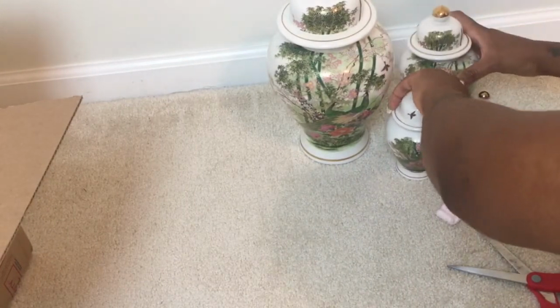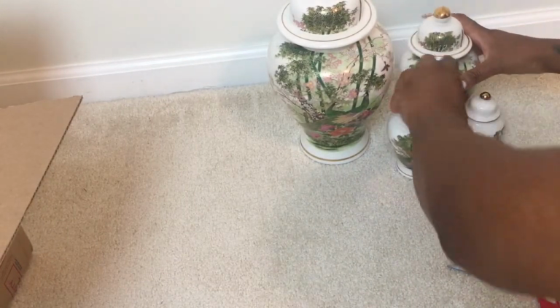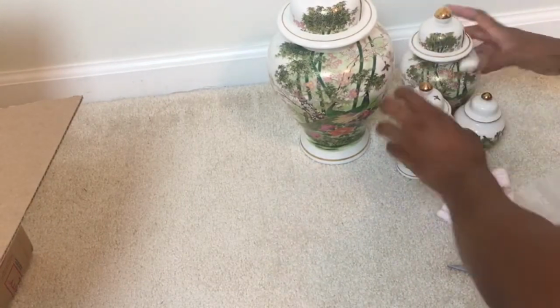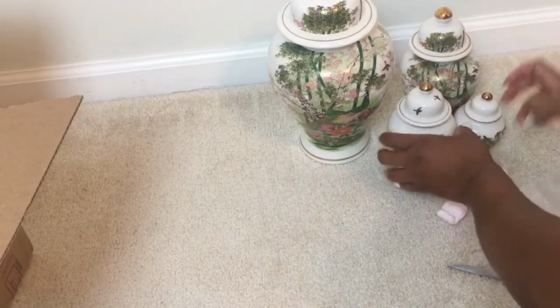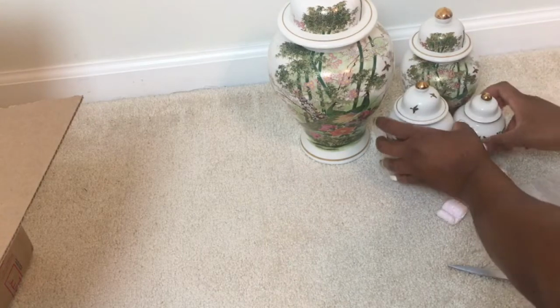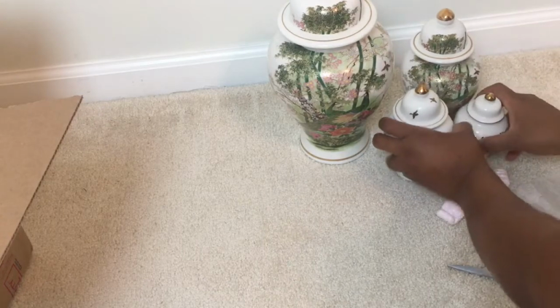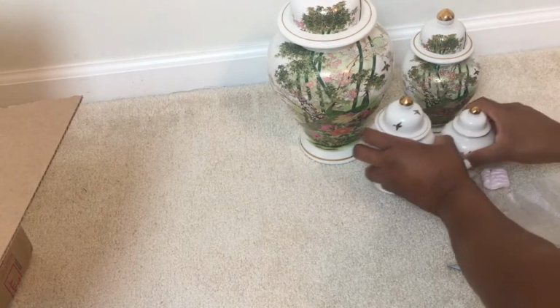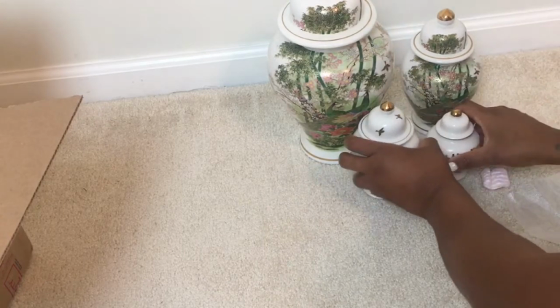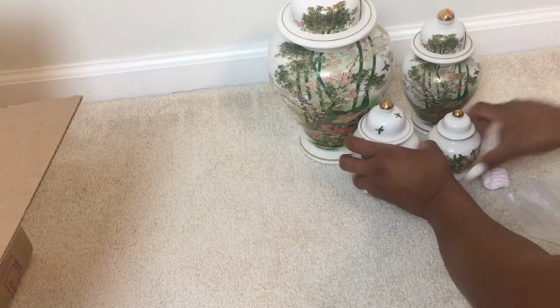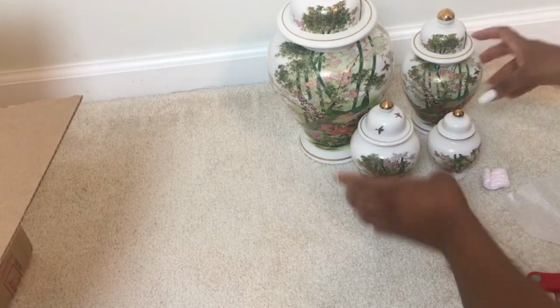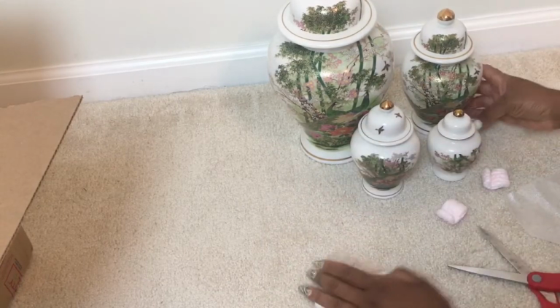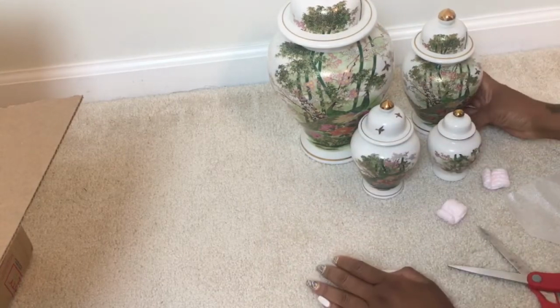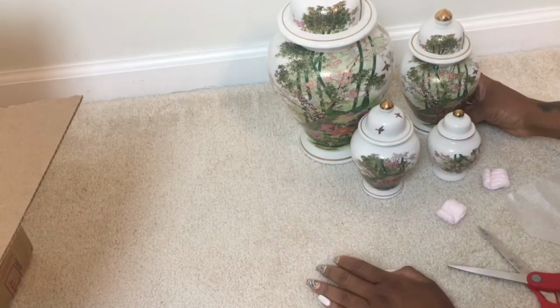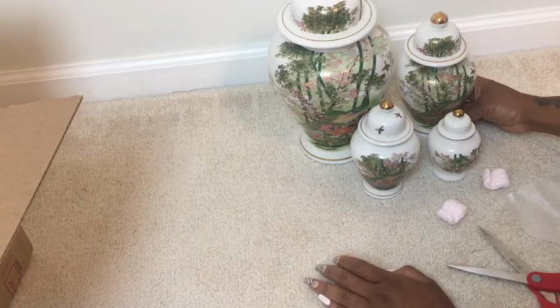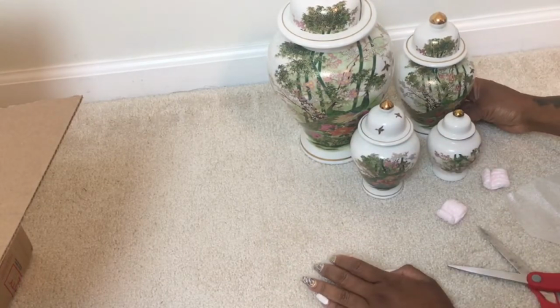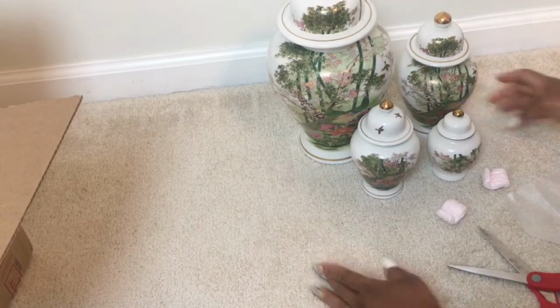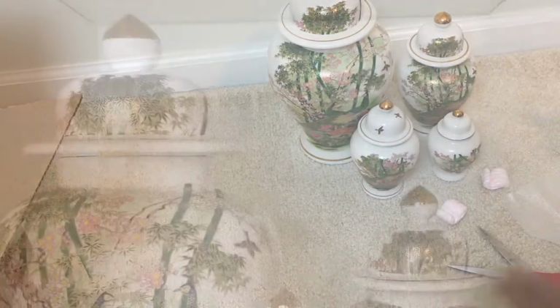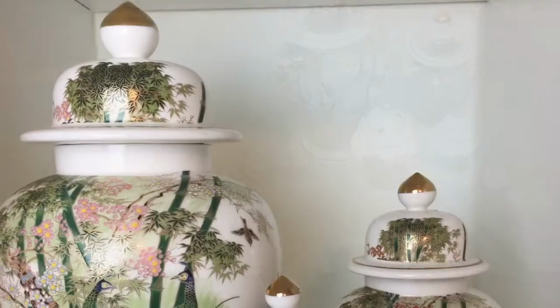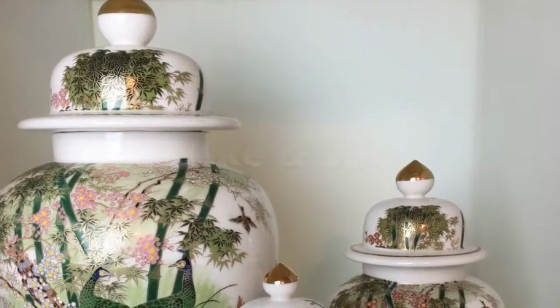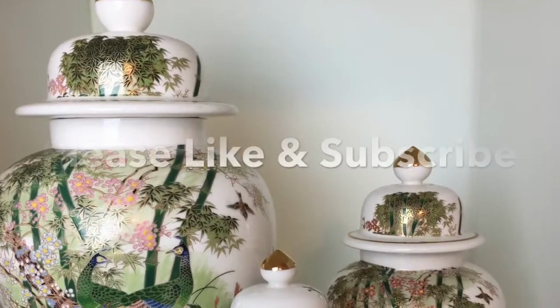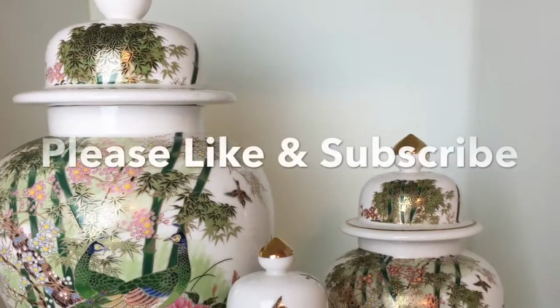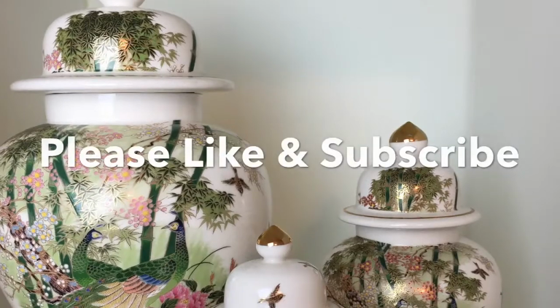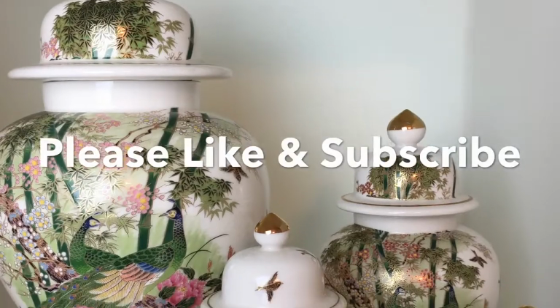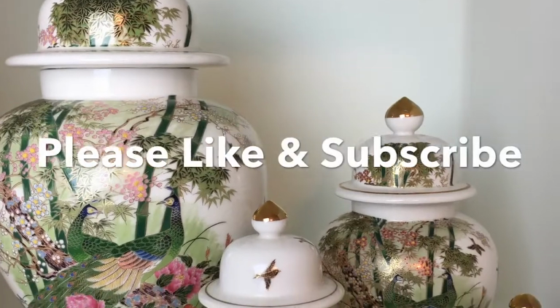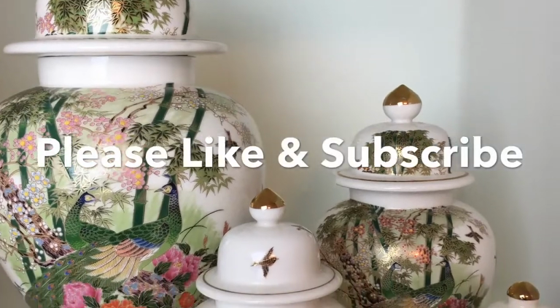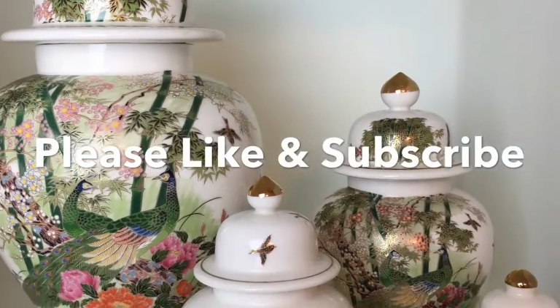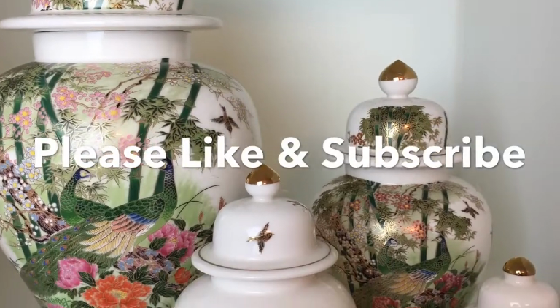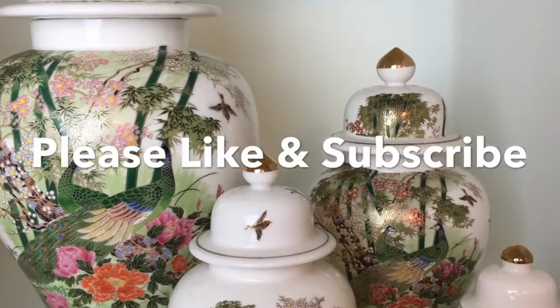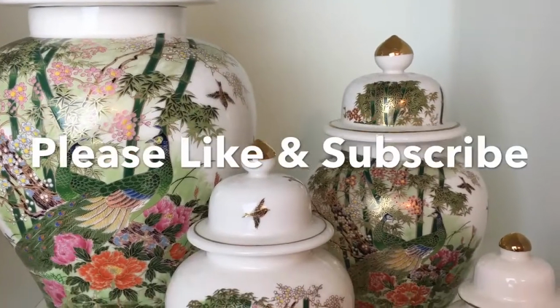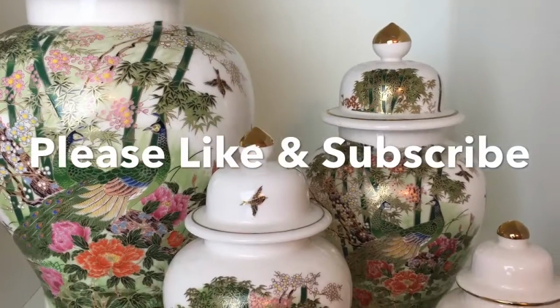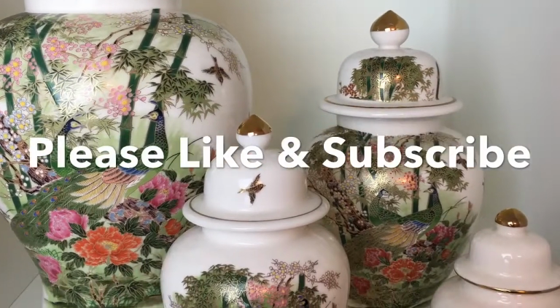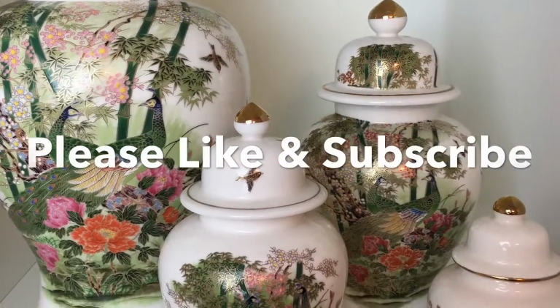Thank you so much for watching. Please make sure you go and like and subscribe. Happy shopping and happy decorating — see you soon!